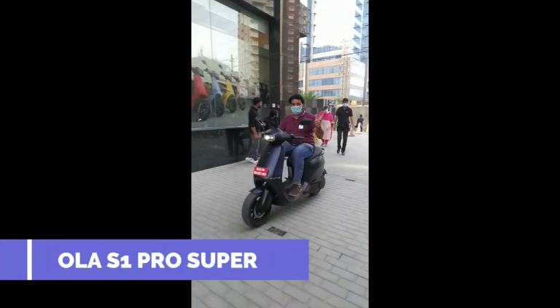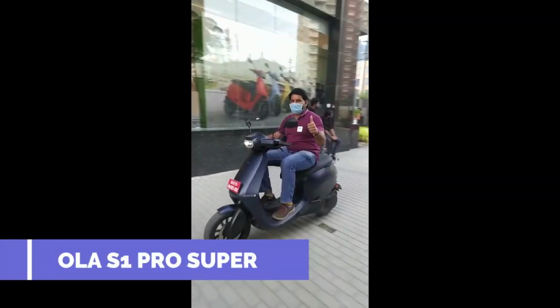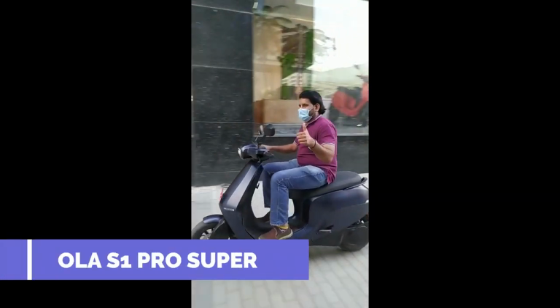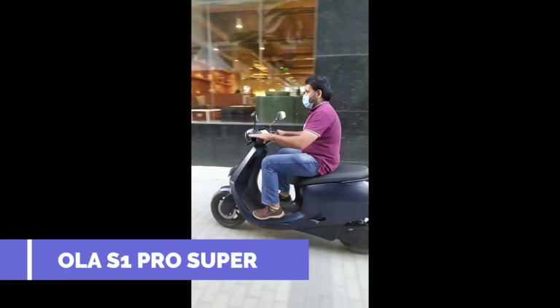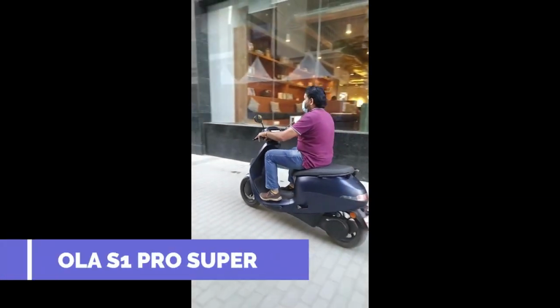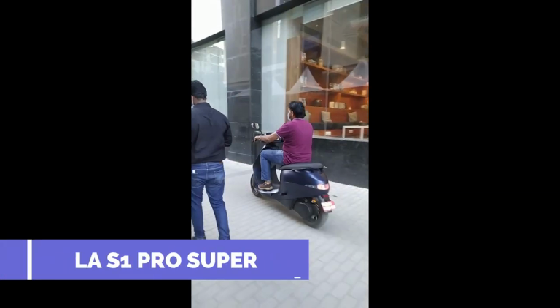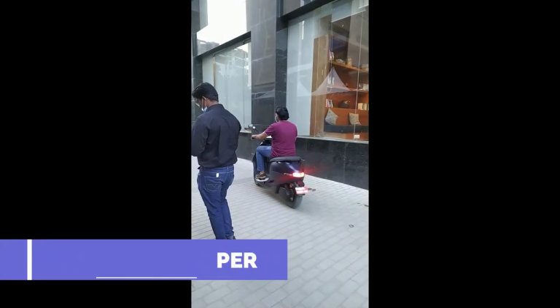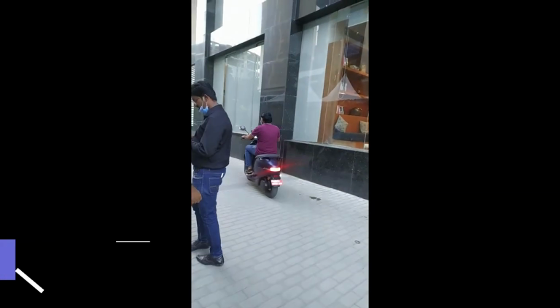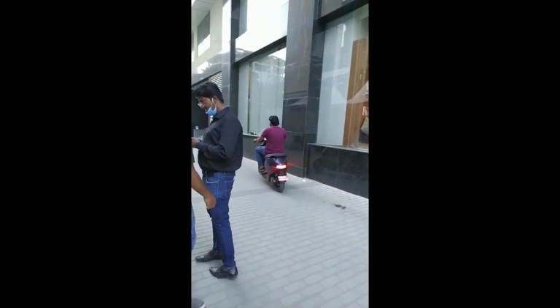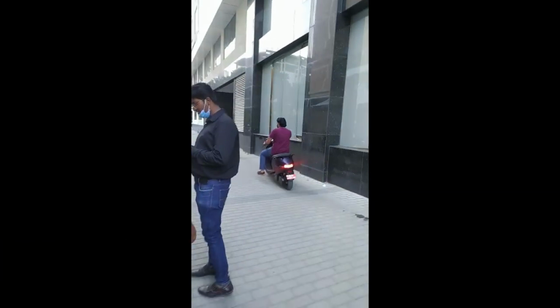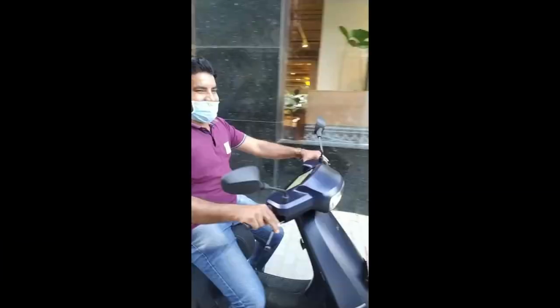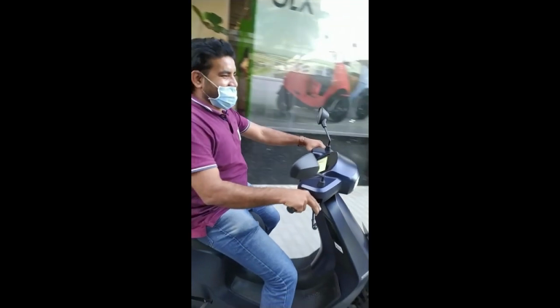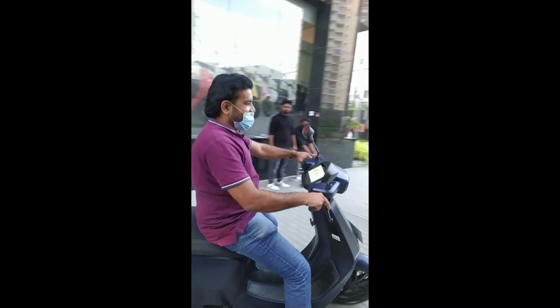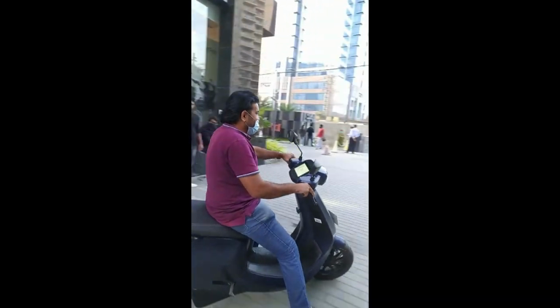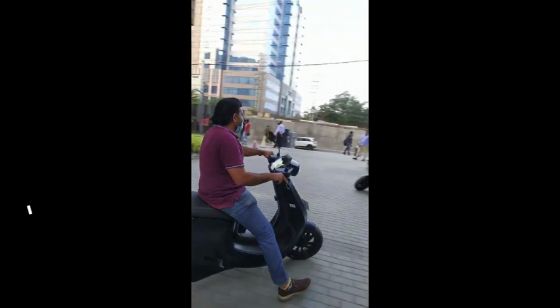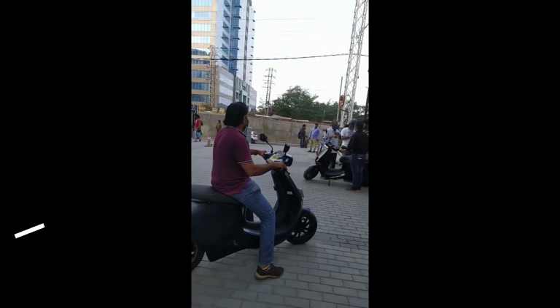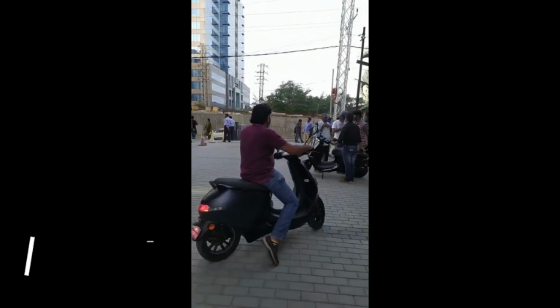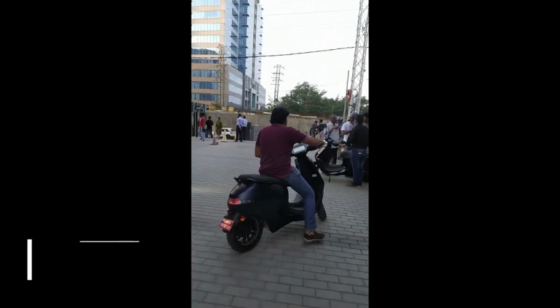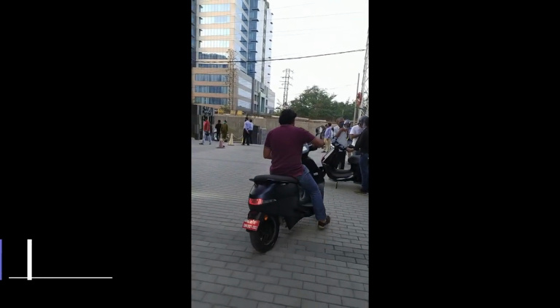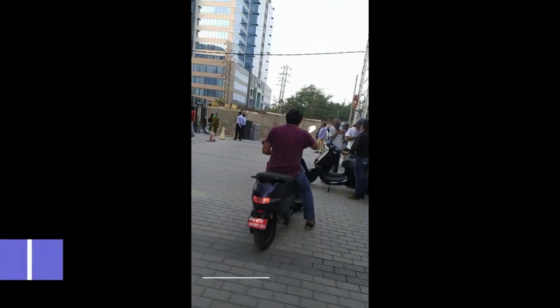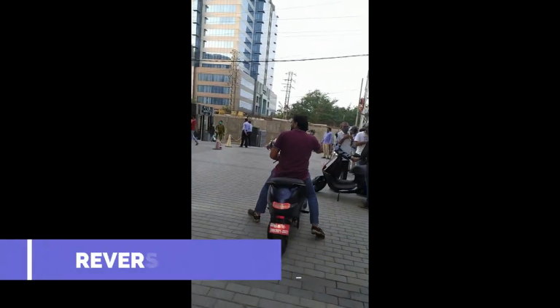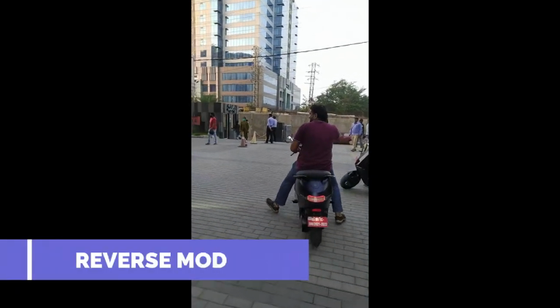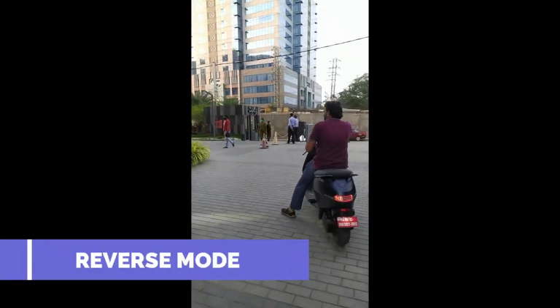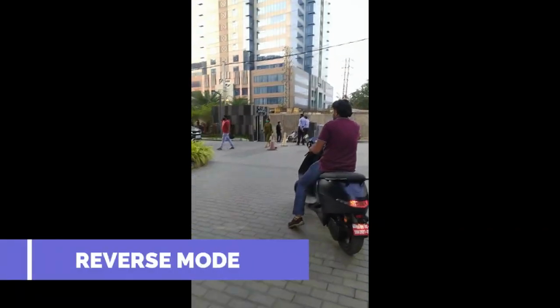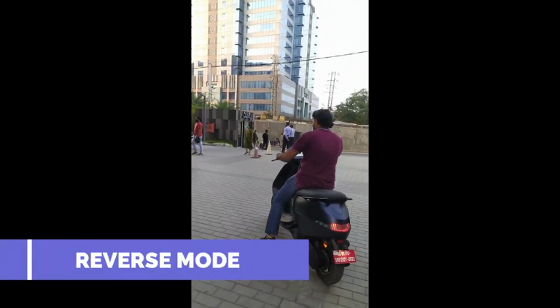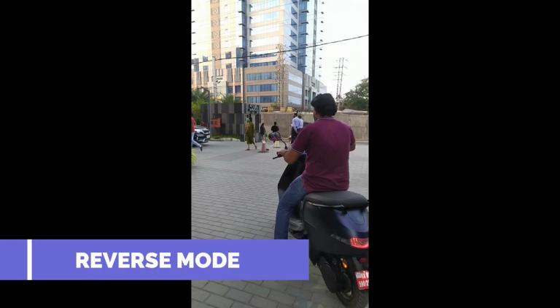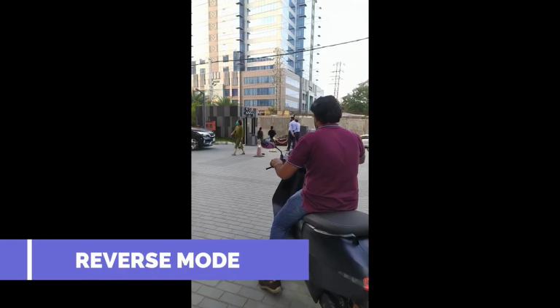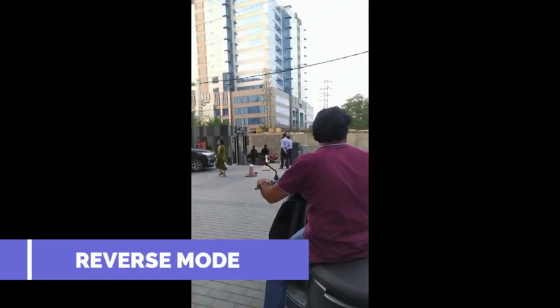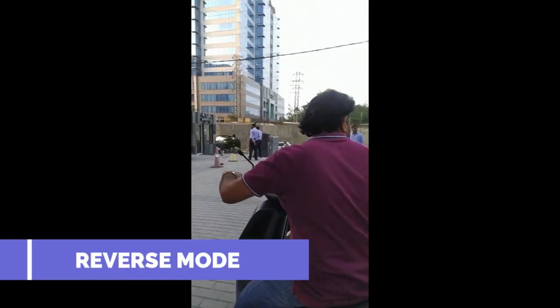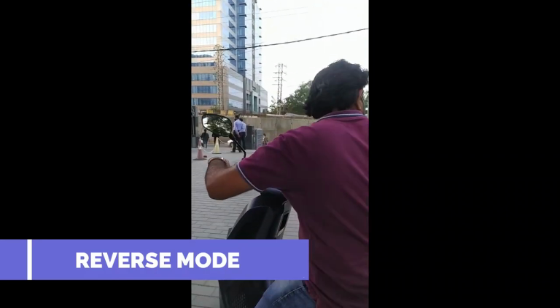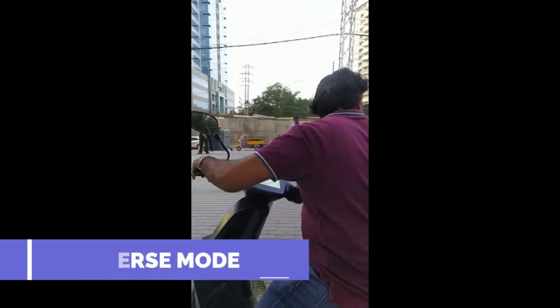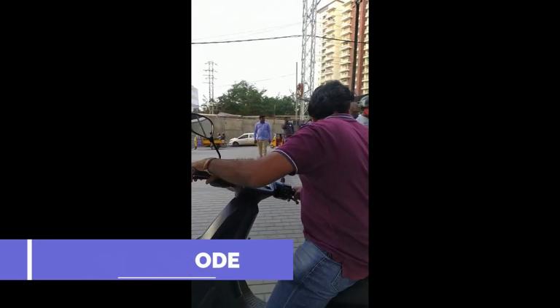This is the S1 Pro model. There are two models. There are also front and back sides. There is just one switch. This scooter is very powerful.